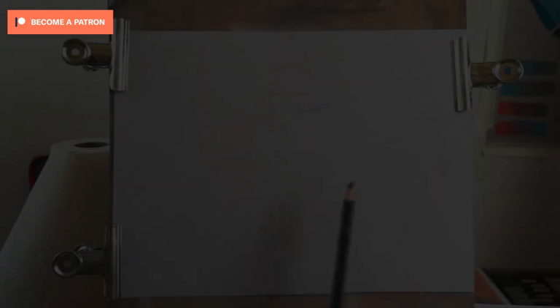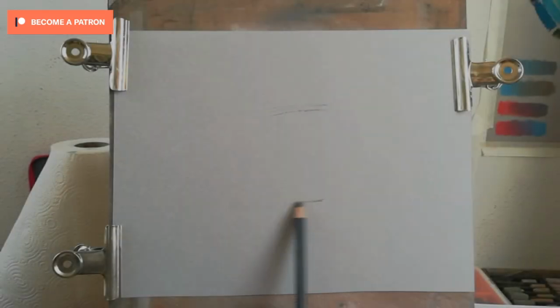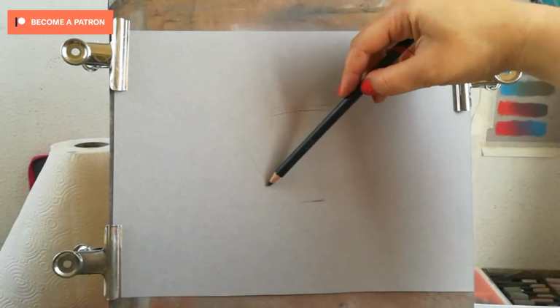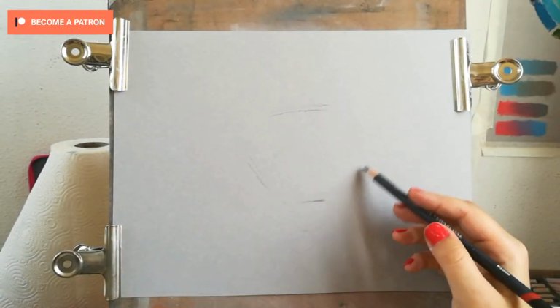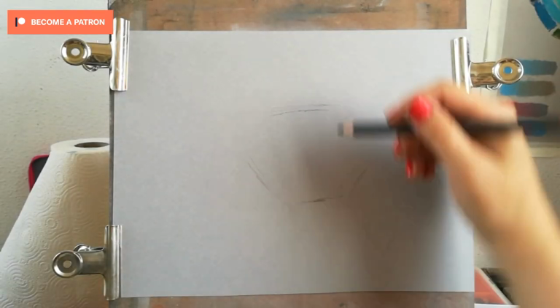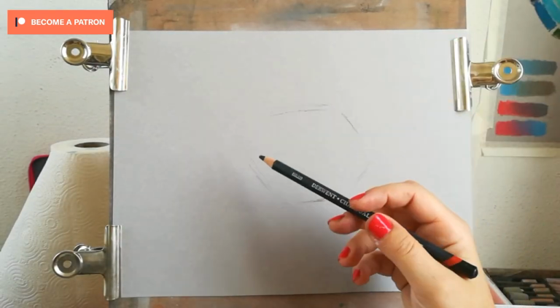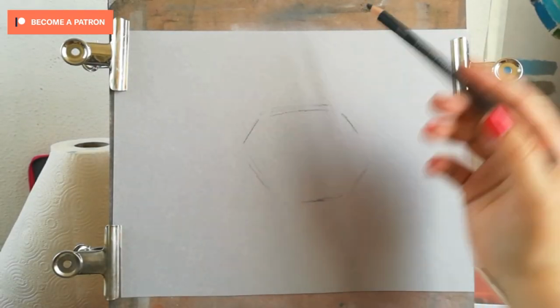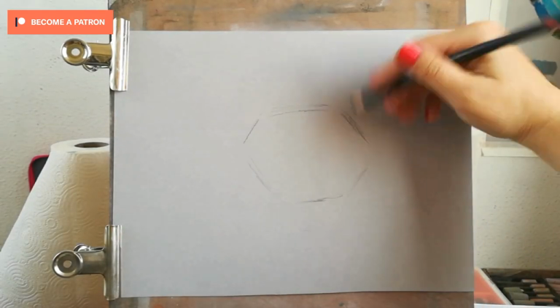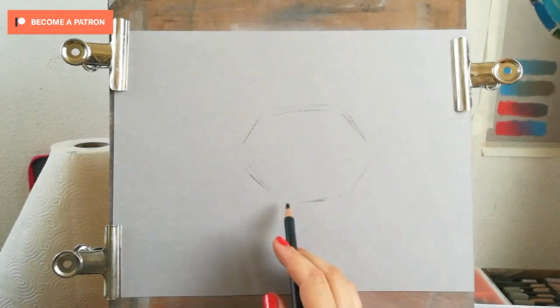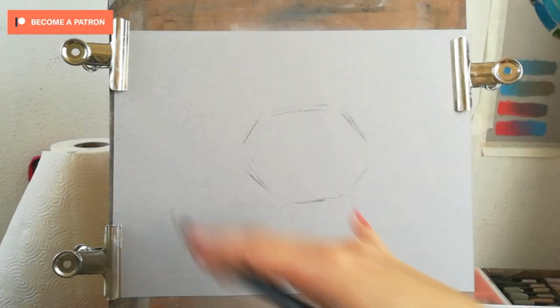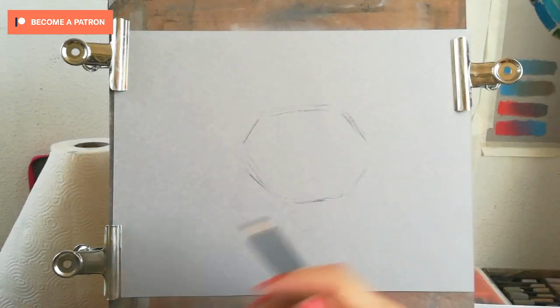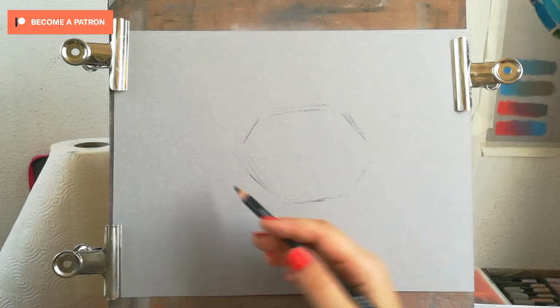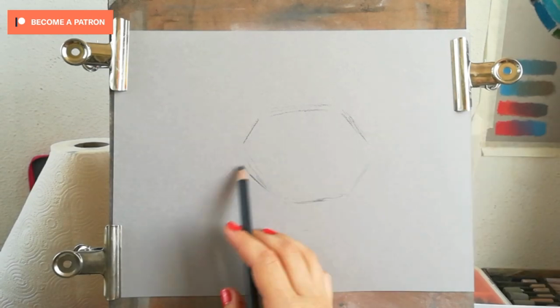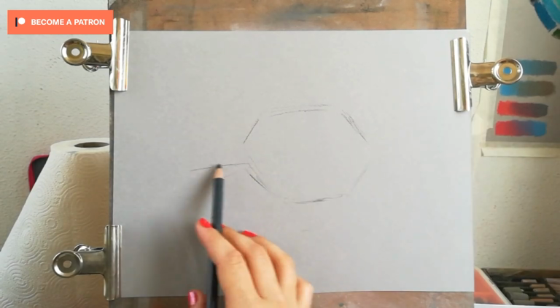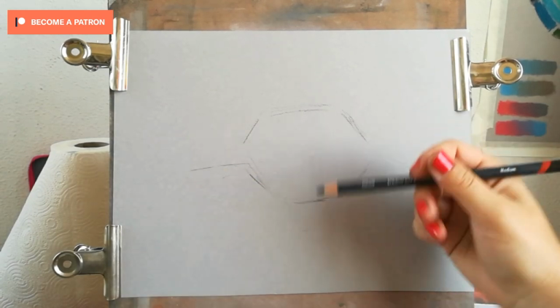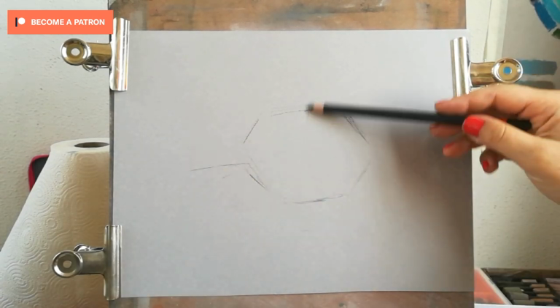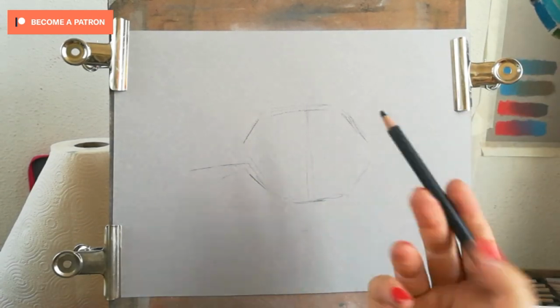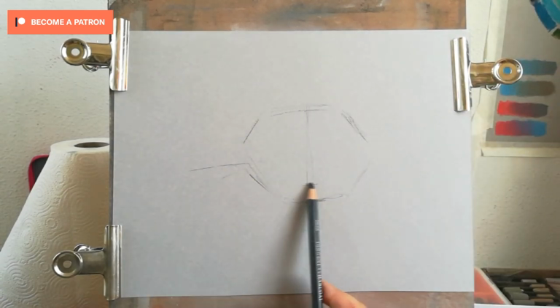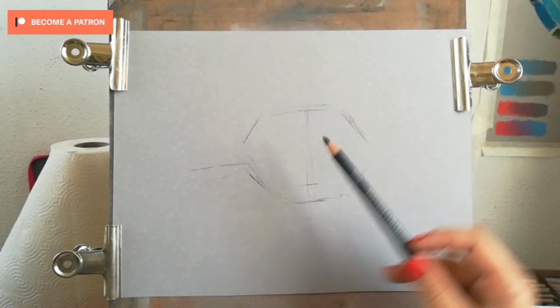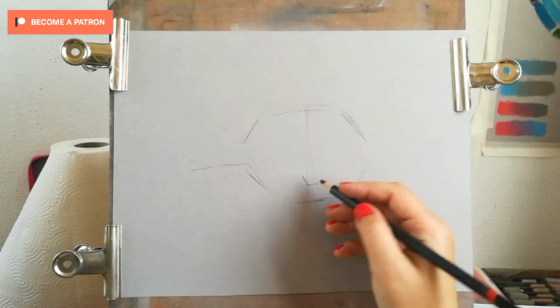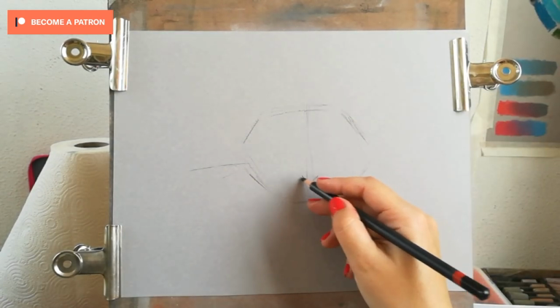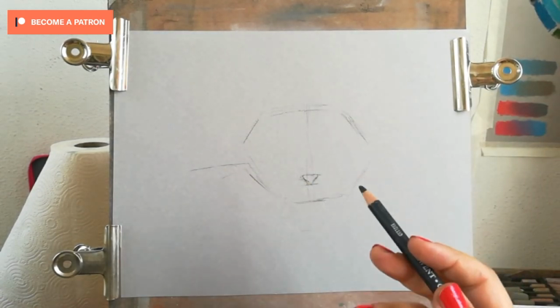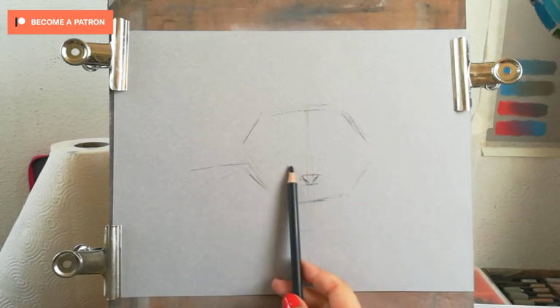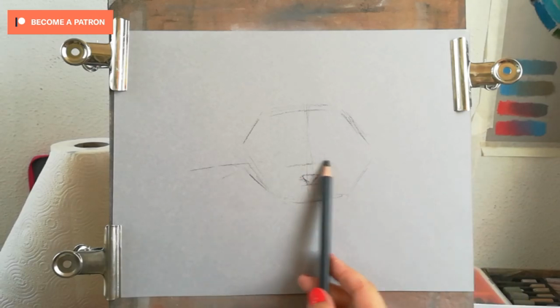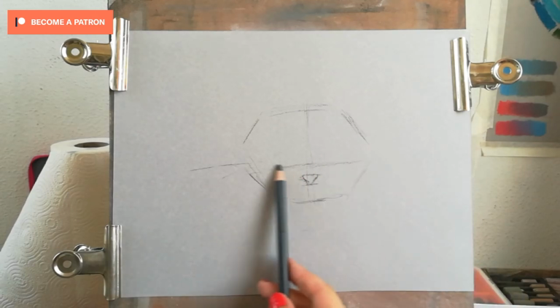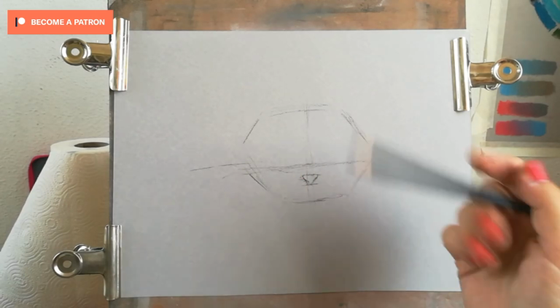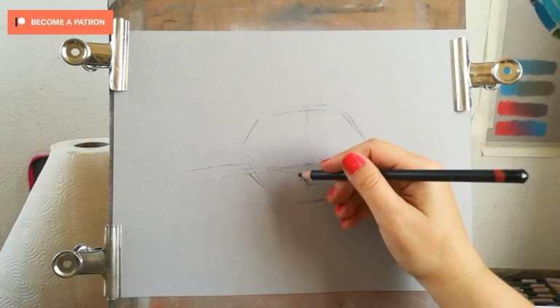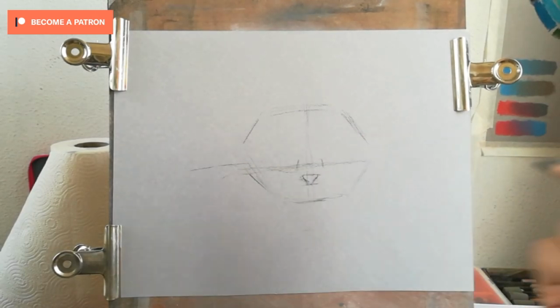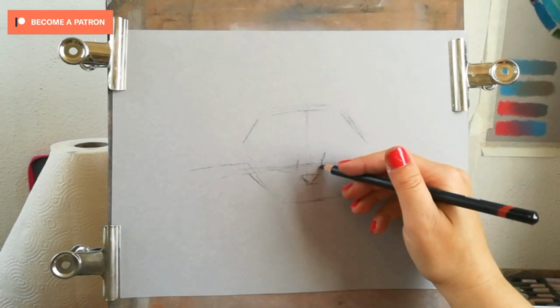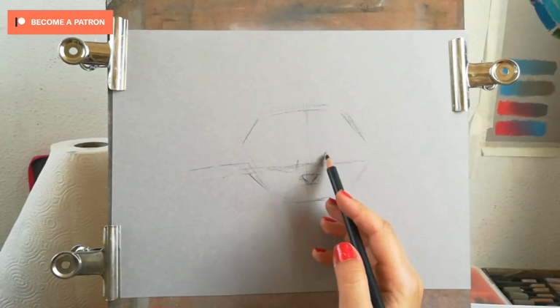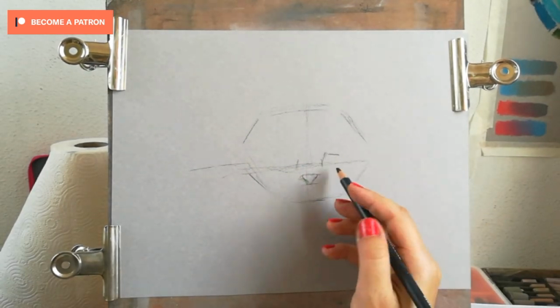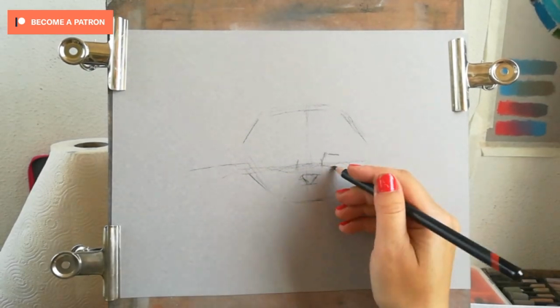Hi everyone, this is Kate here. This is a short time-lapse video of the tutorial I've prepared for my Patreon. On the Patreon it's in real time and you can follow the narrated tutorial there, but here I just wanted to show you the process.